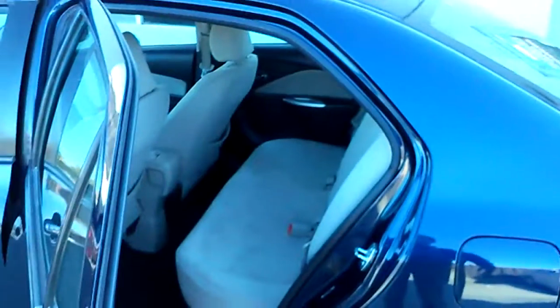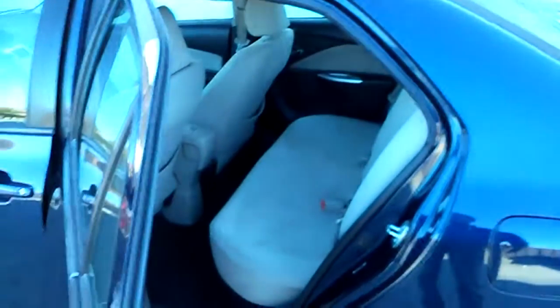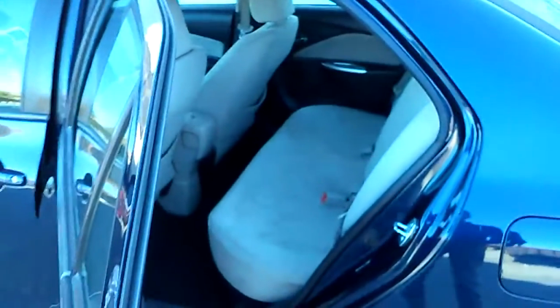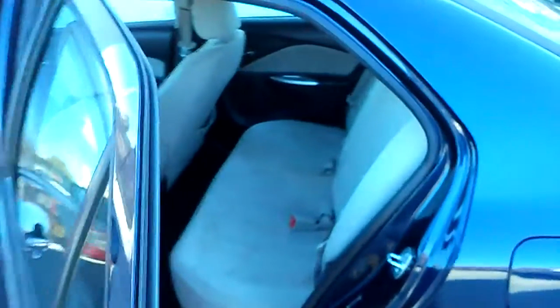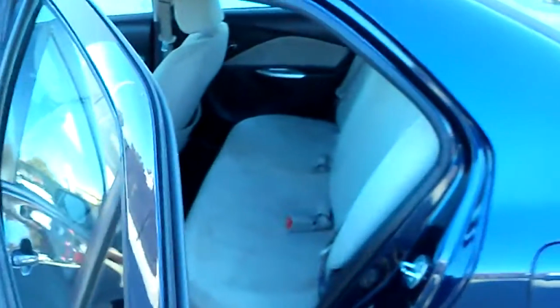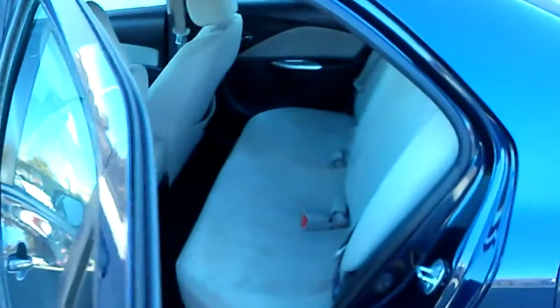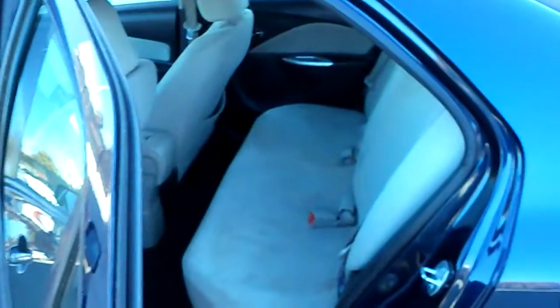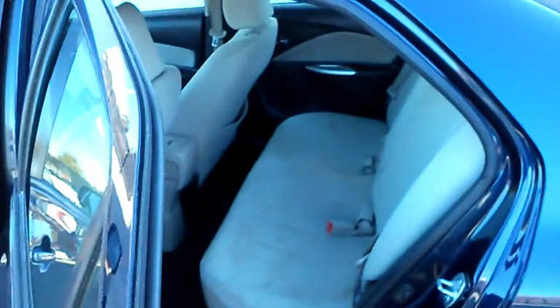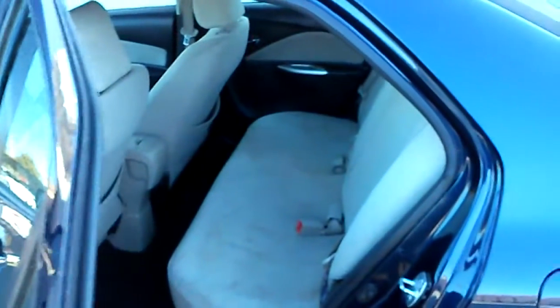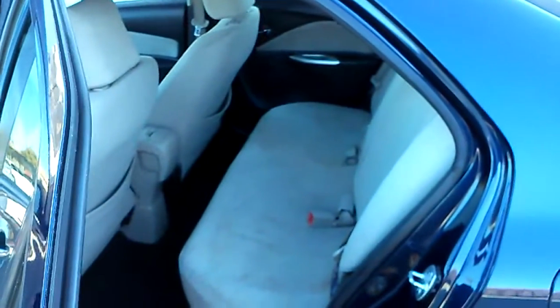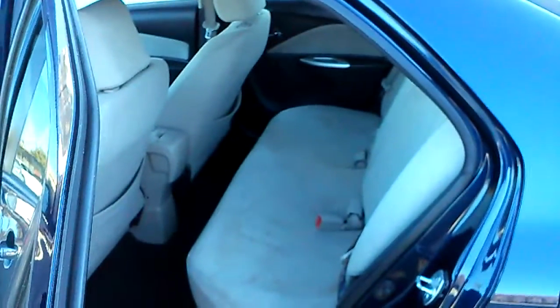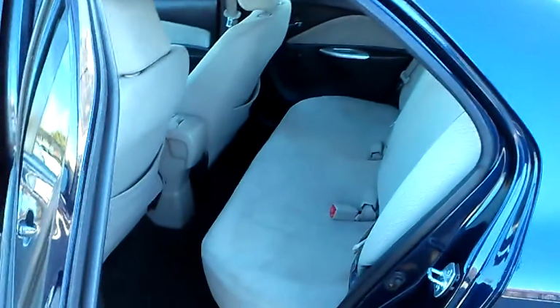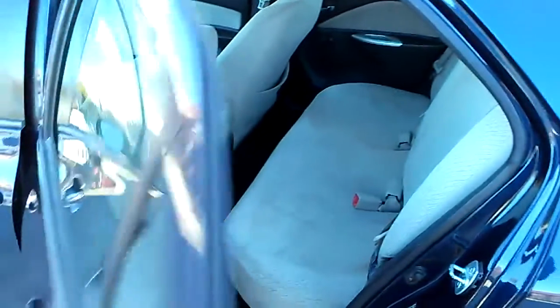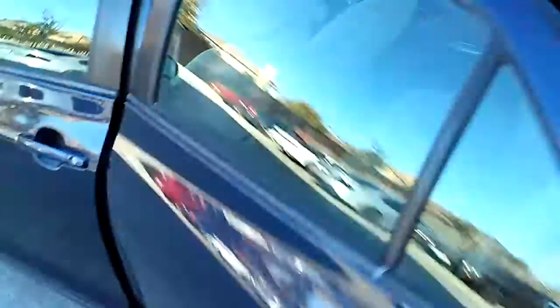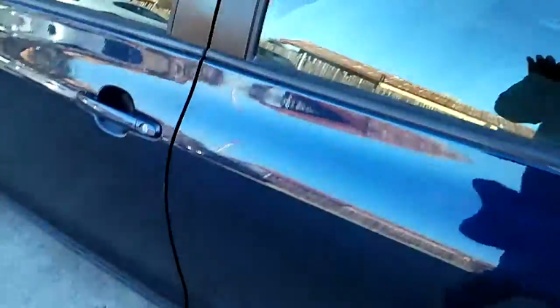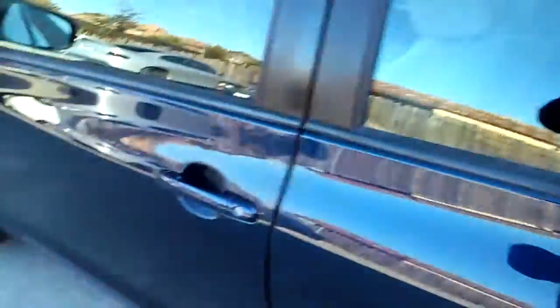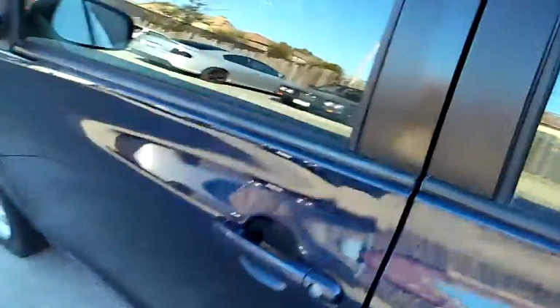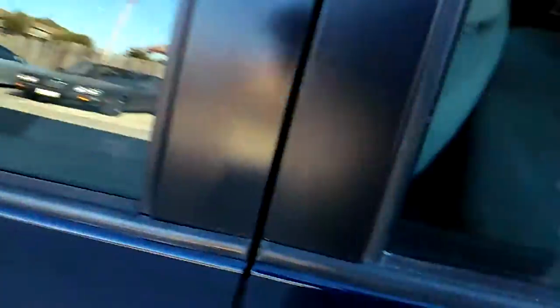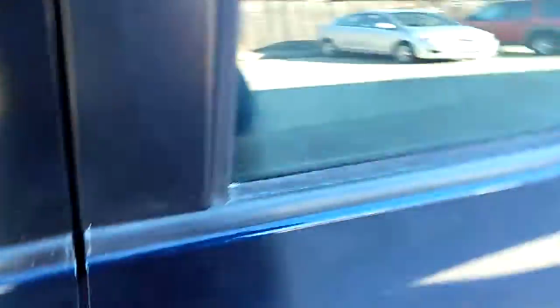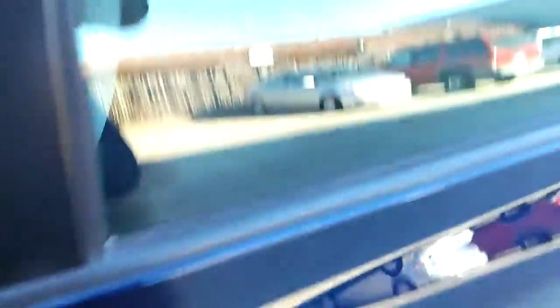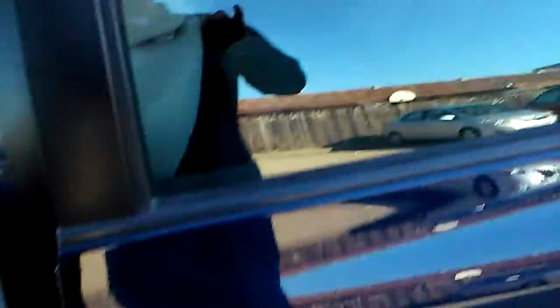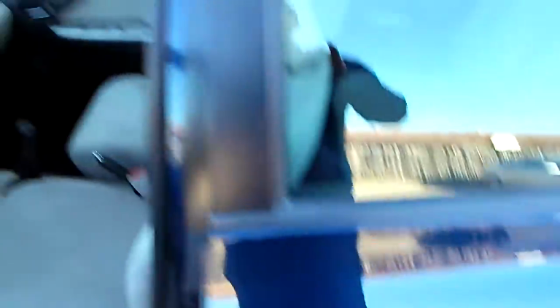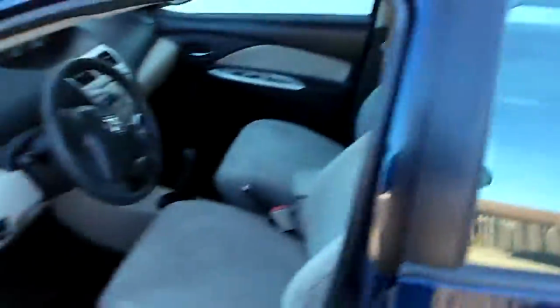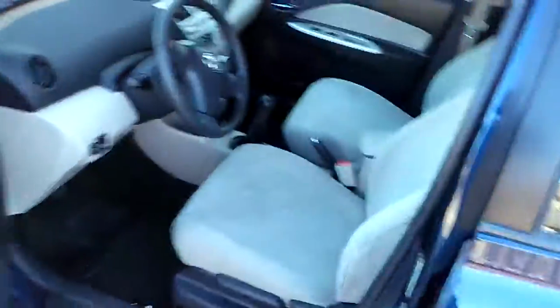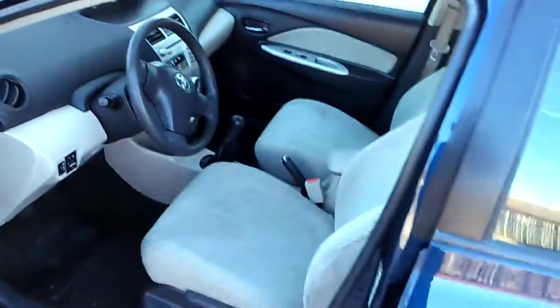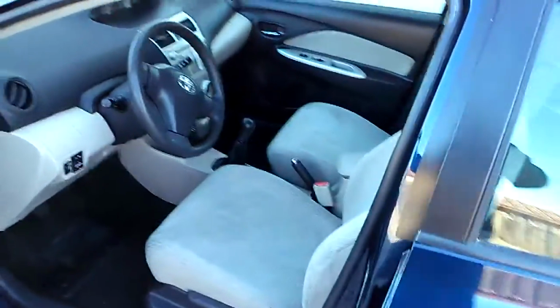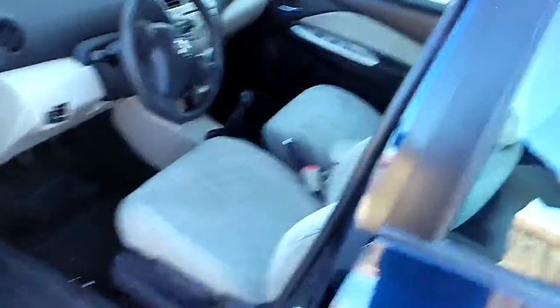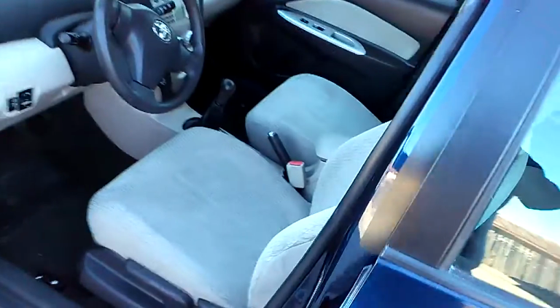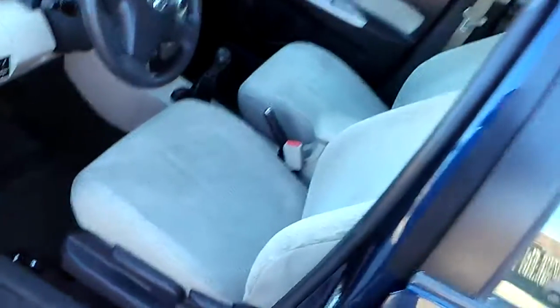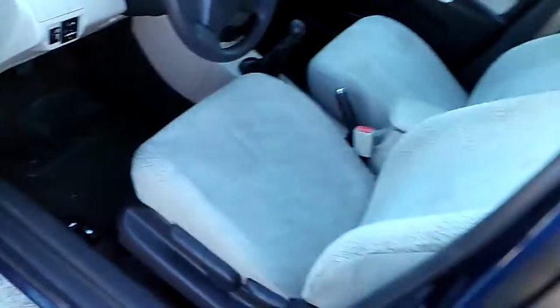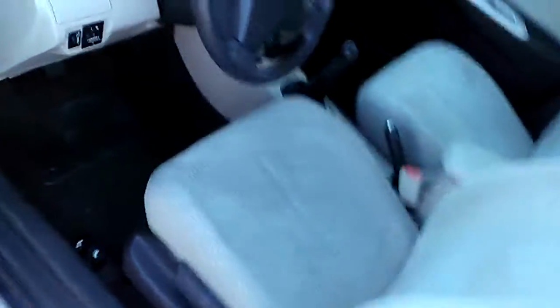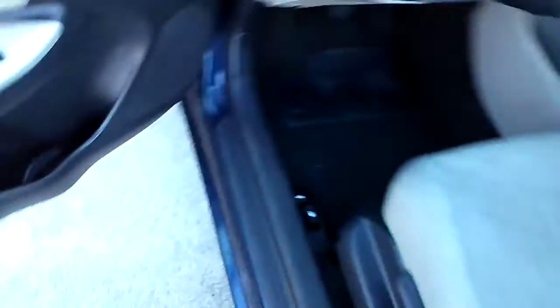There's the interior. It's clean as well, no rips or tears. For the front seats — very clean as well, no rips or tears.